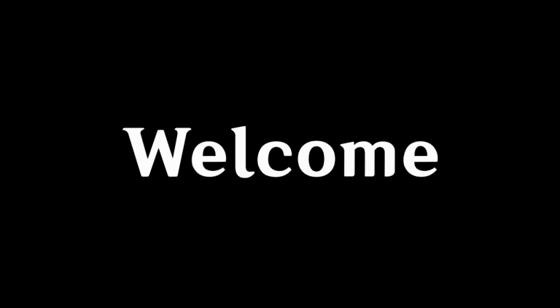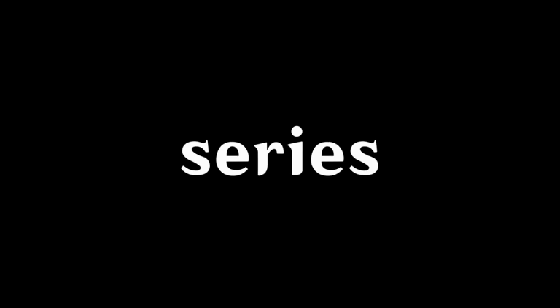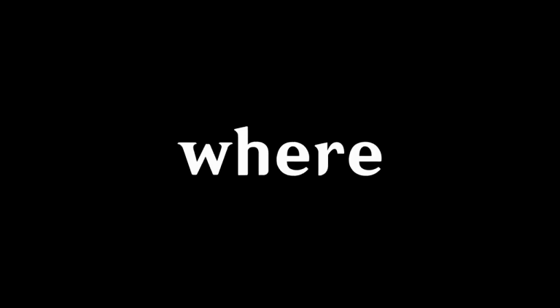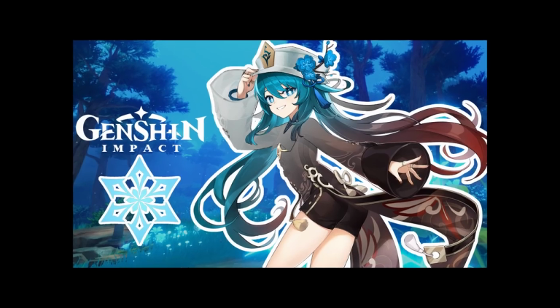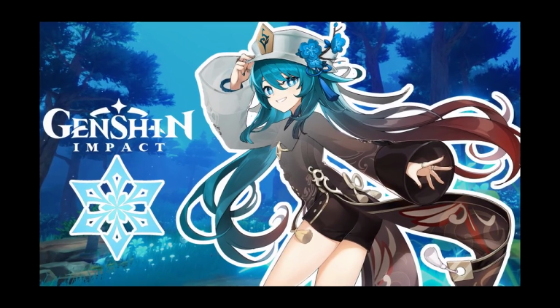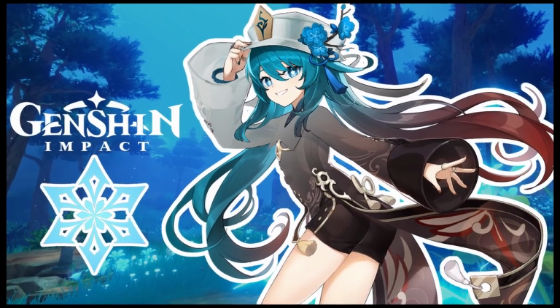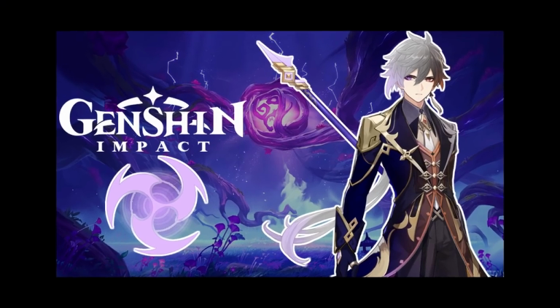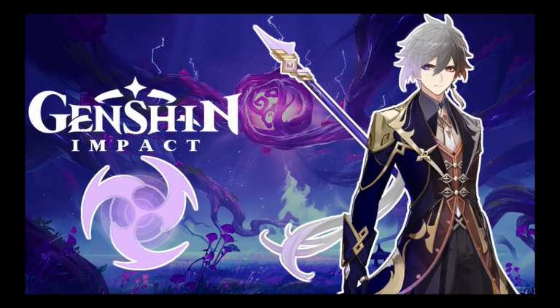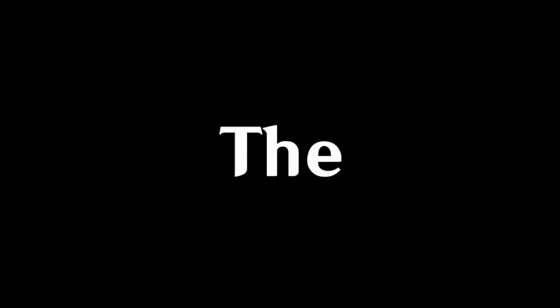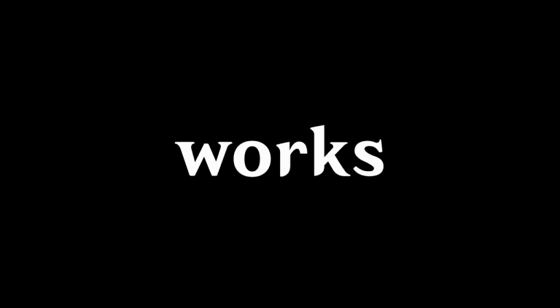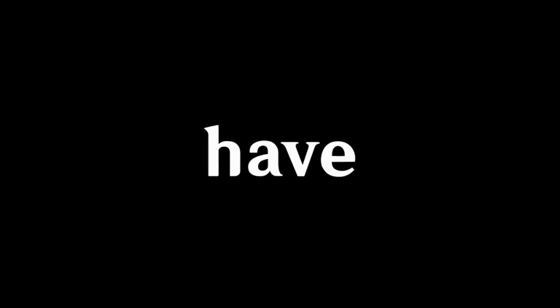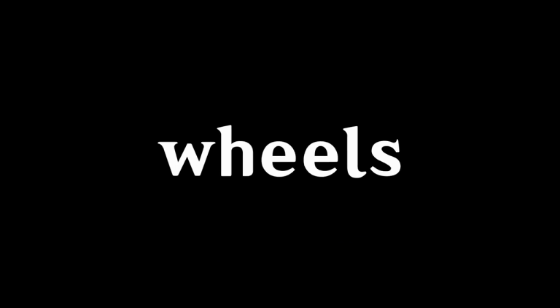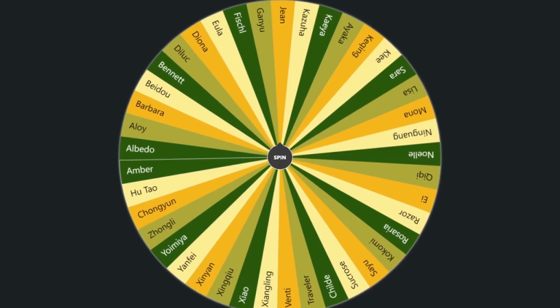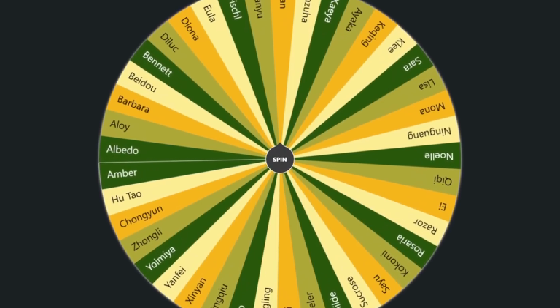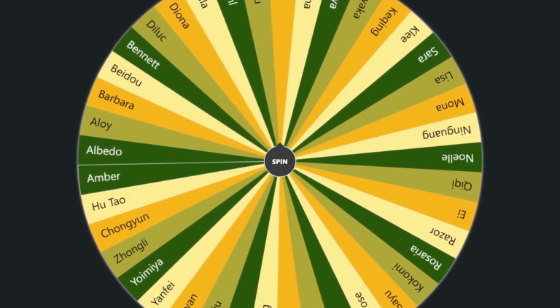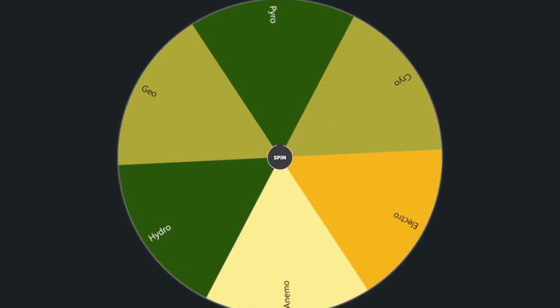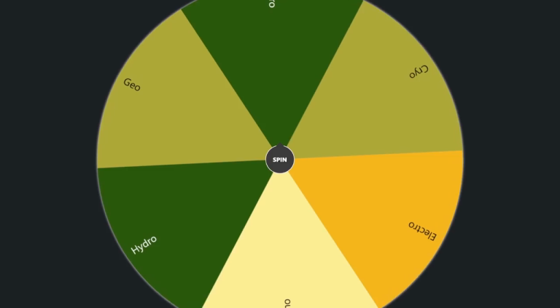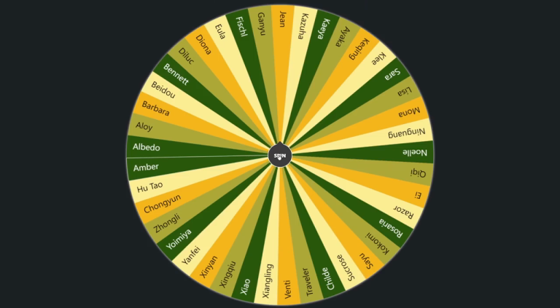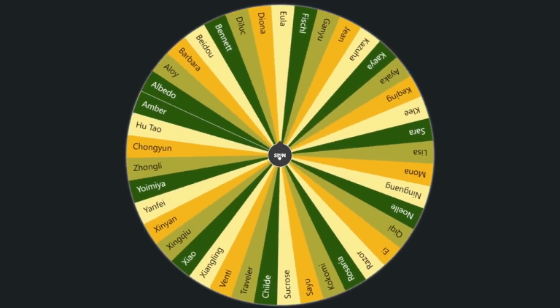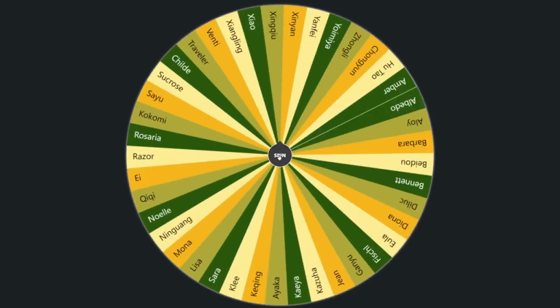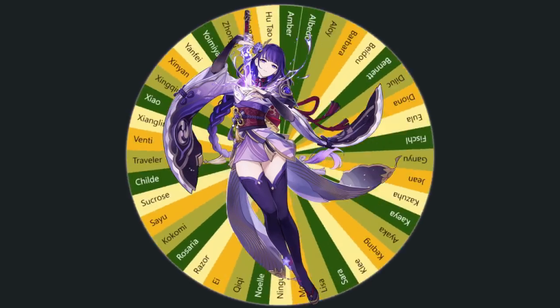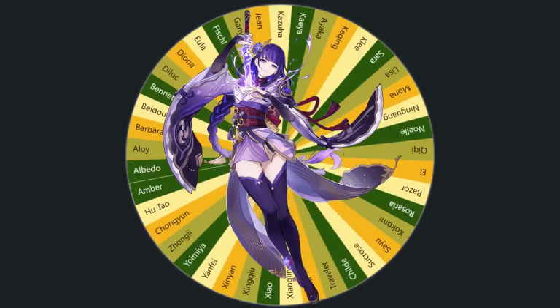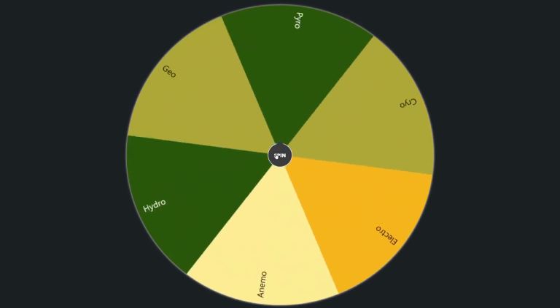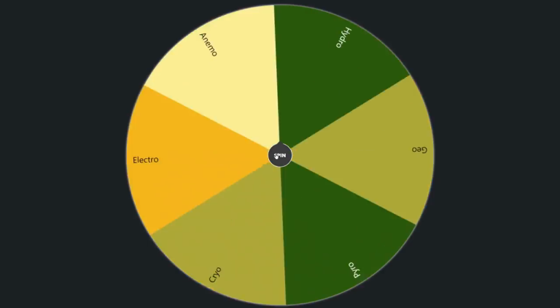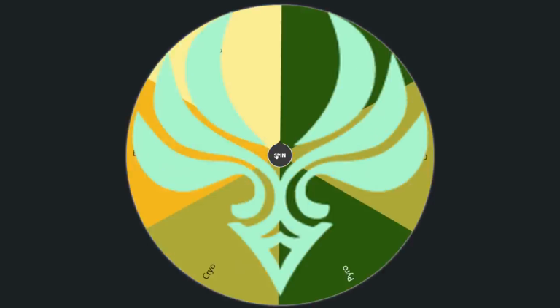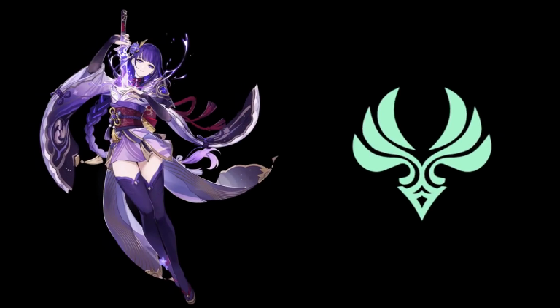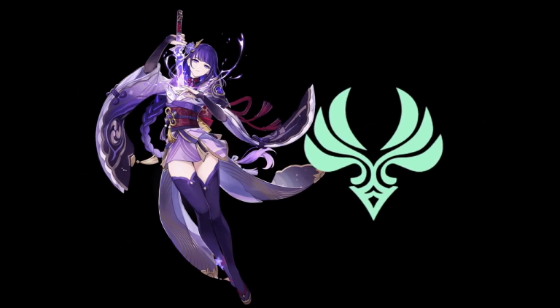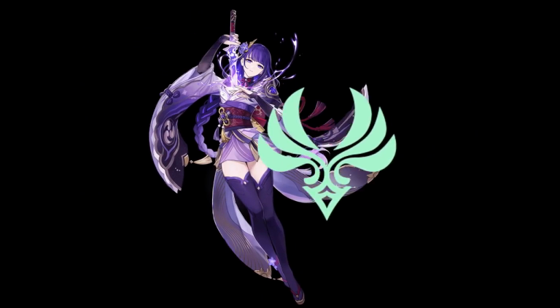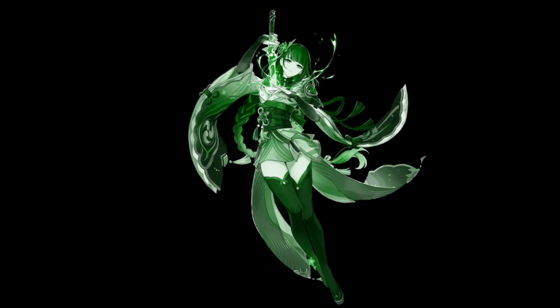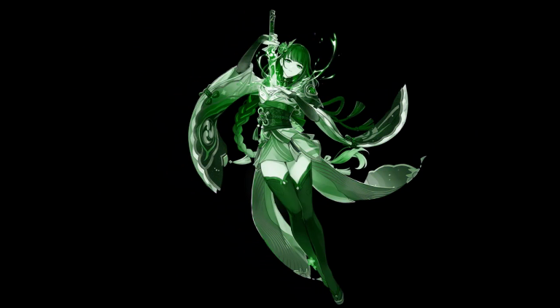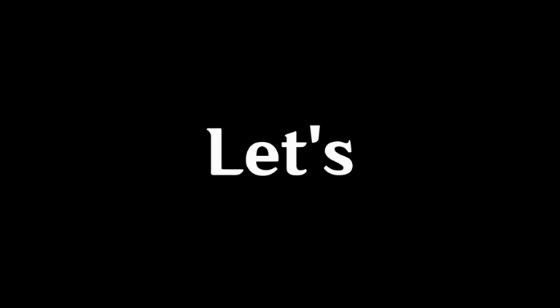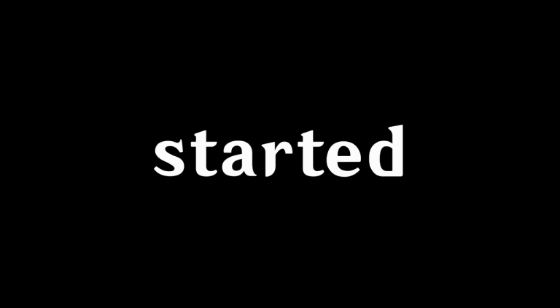Welcome back to the series where we change the element of characters from Genshin Impact. The way it works is we have two wheels — one with all the characters and one with all the elements. We spin the first wheel, get a character, spin the second wheel, get an element, then combine those two together and see what it looks like. Let's get started.